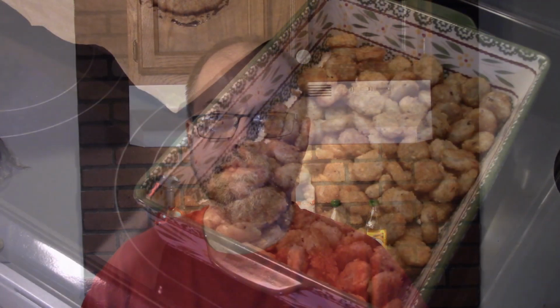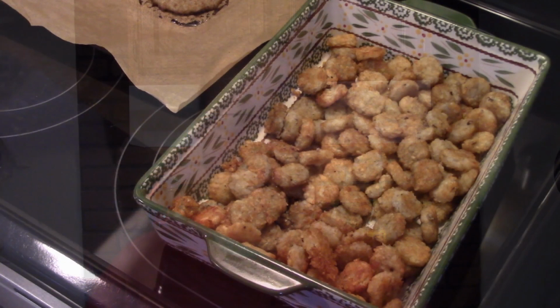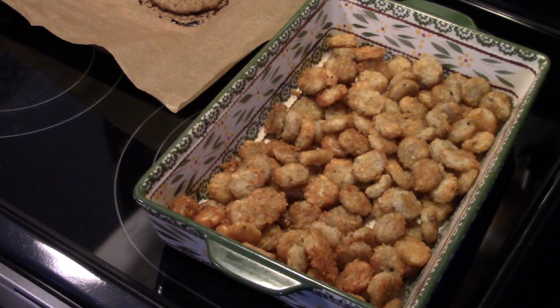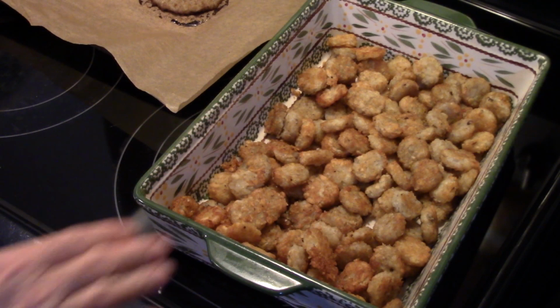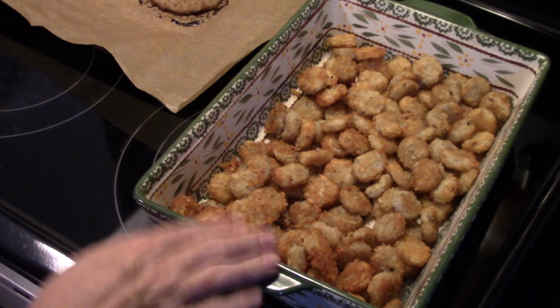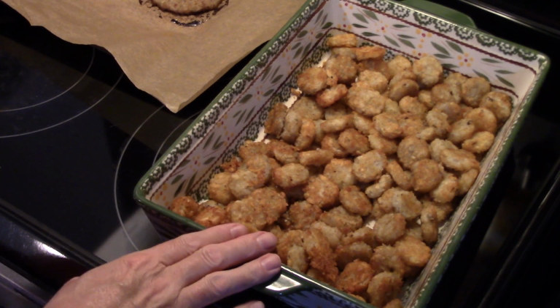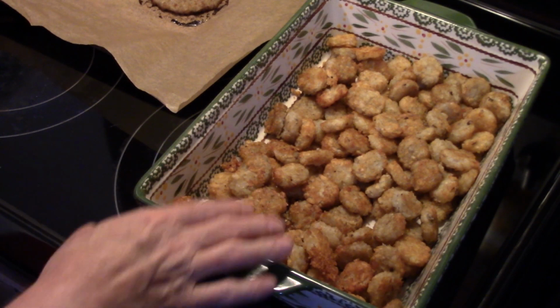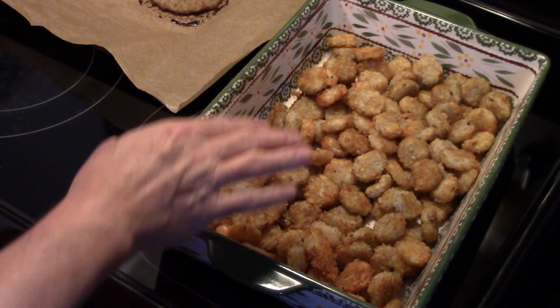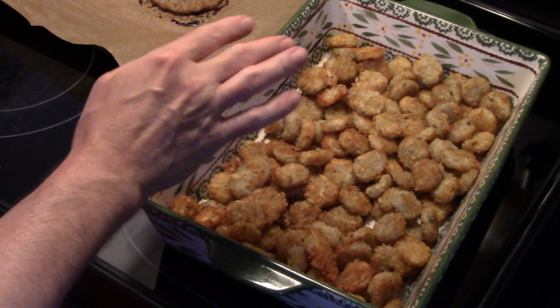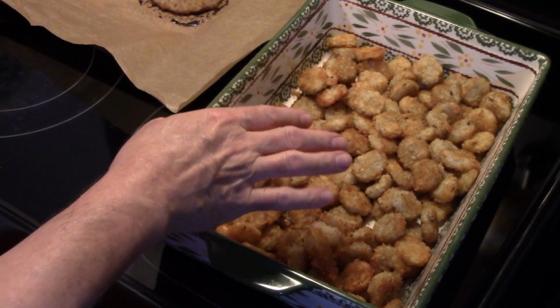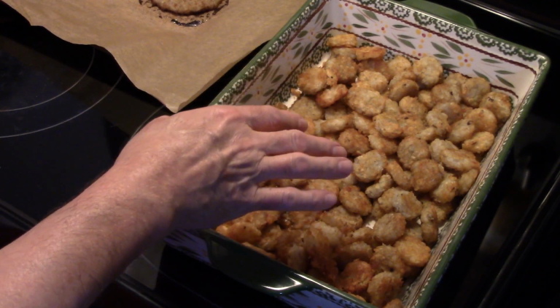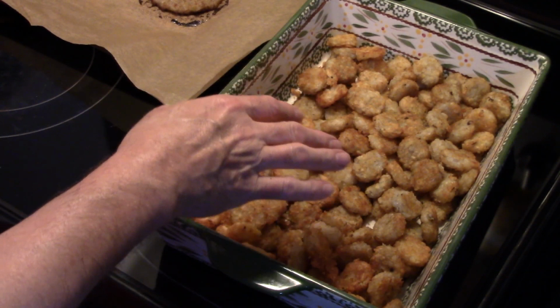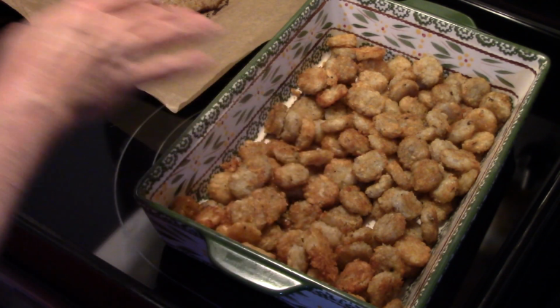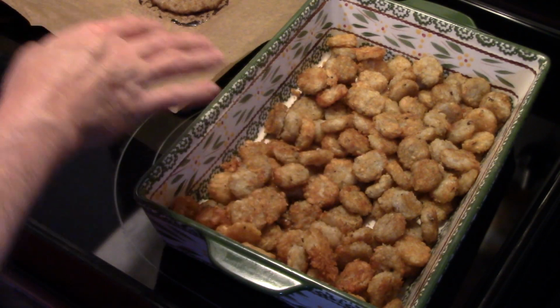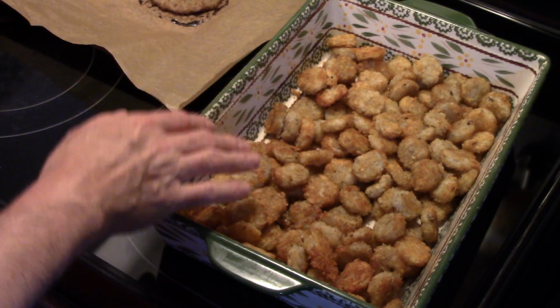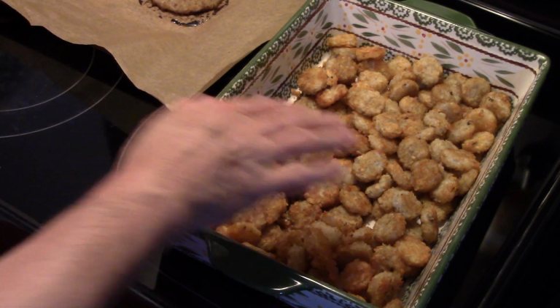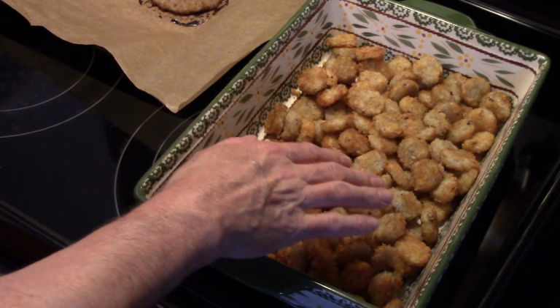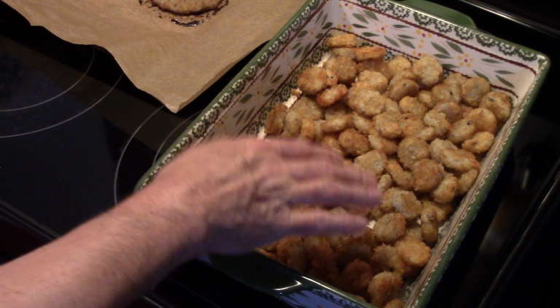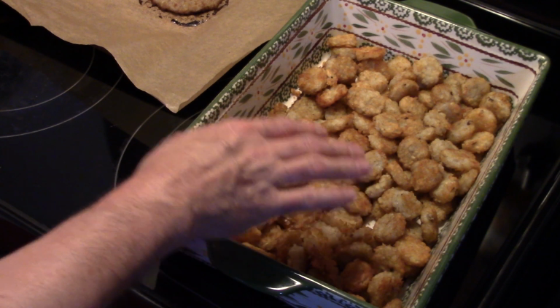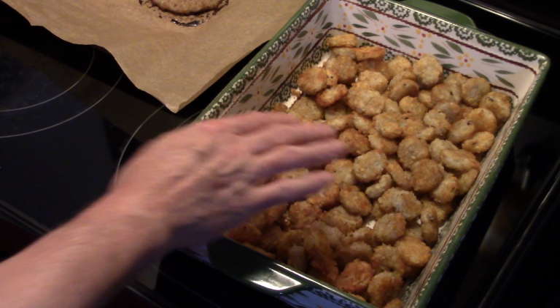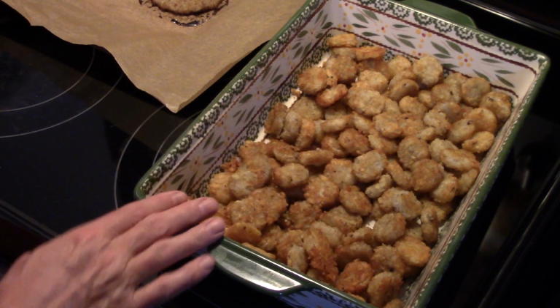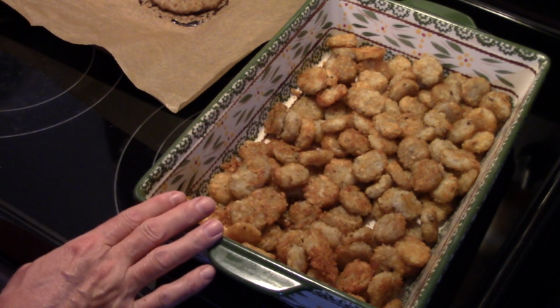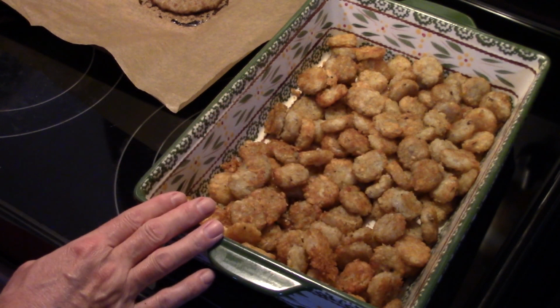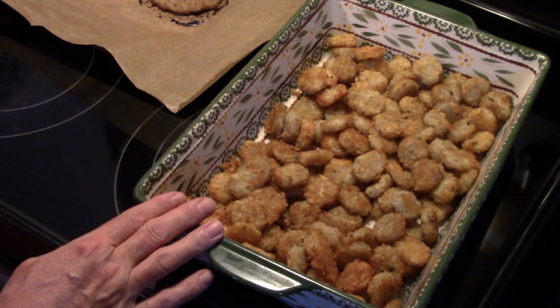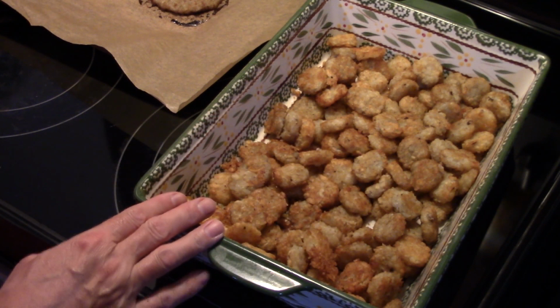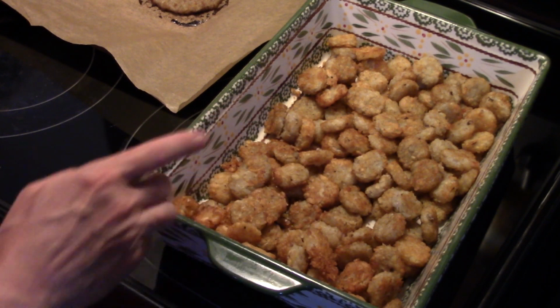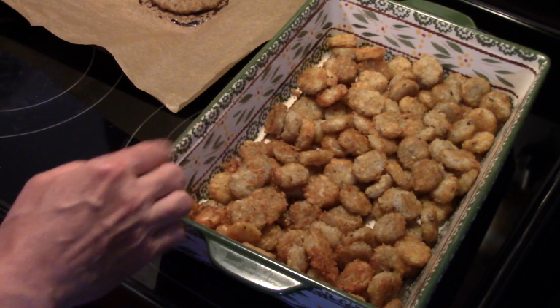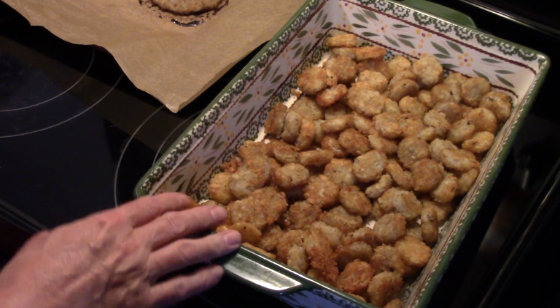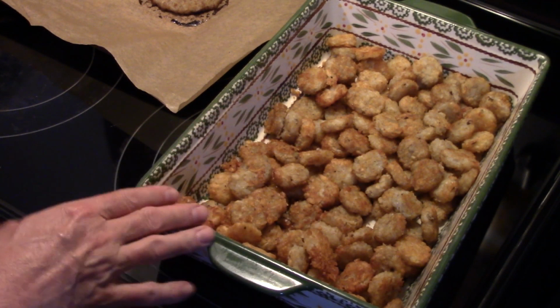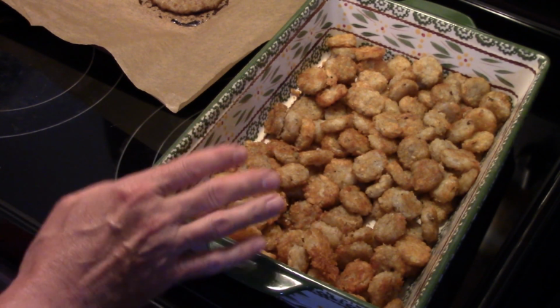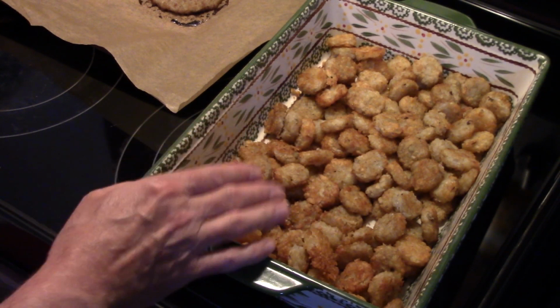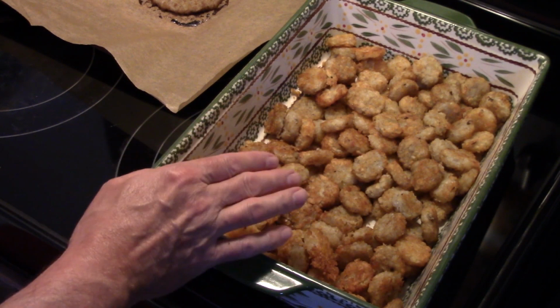I'm starting out in a 9 by 13 baking pan. I baked some tater crowns on a cookie sheet and then transferred them in here after I sprayed it with some olive oil. If you can't get tater crowns, tater tots will work just fine.